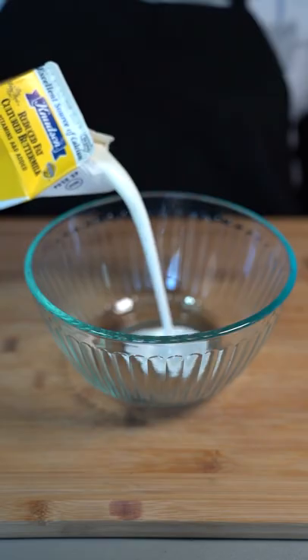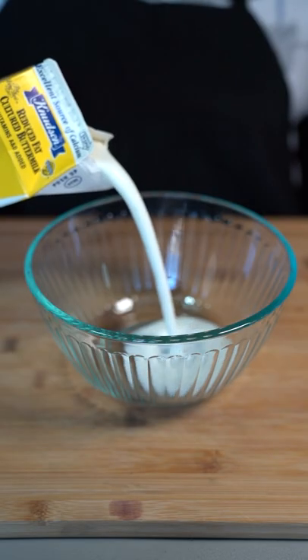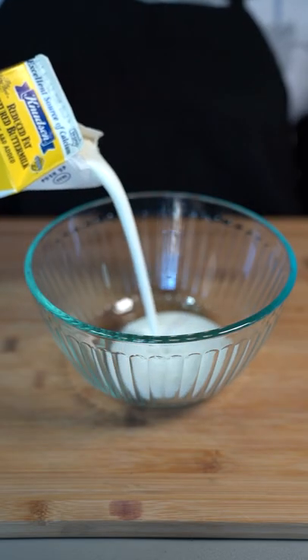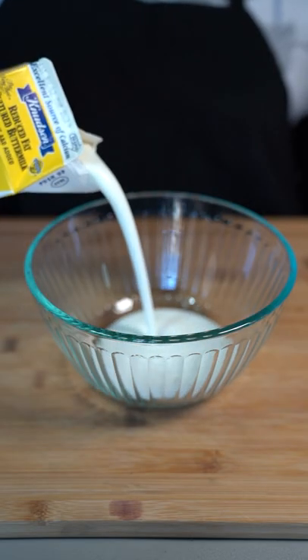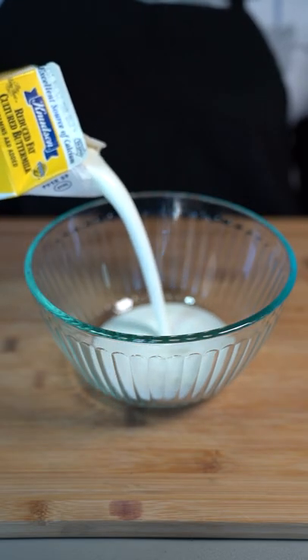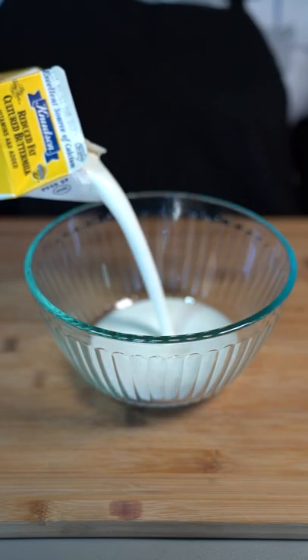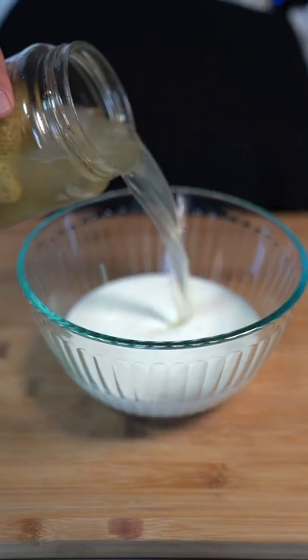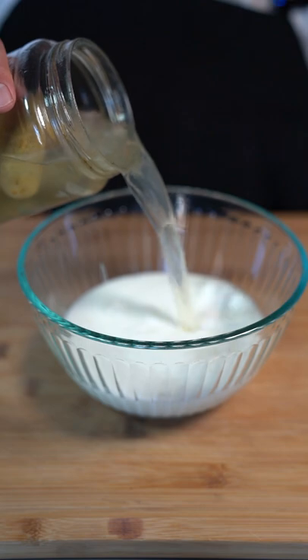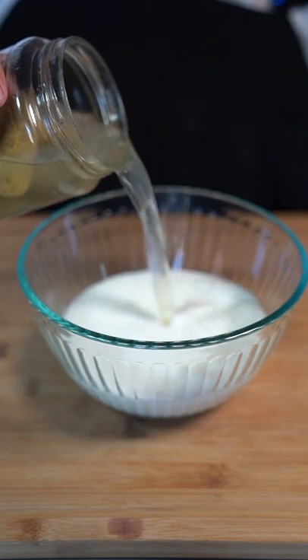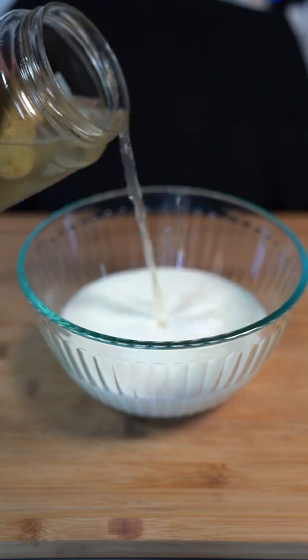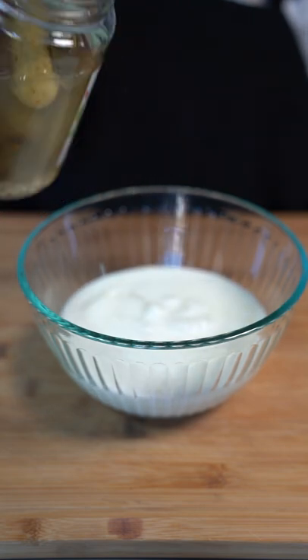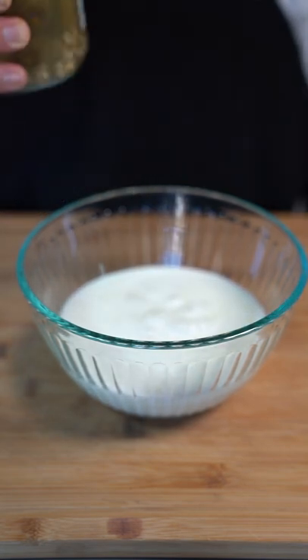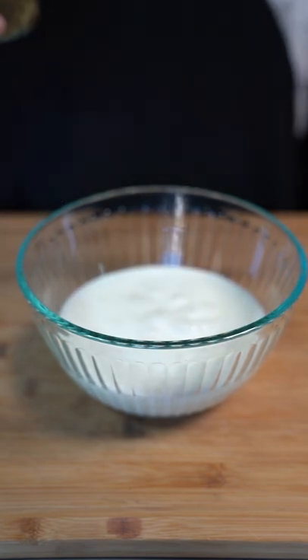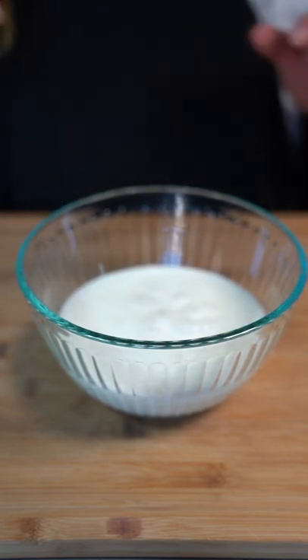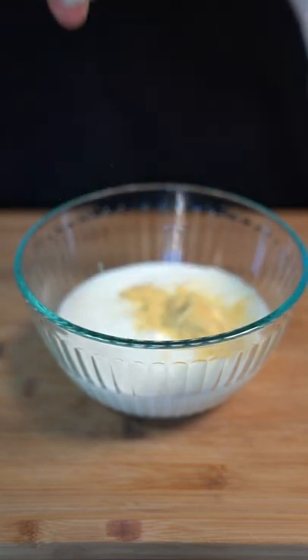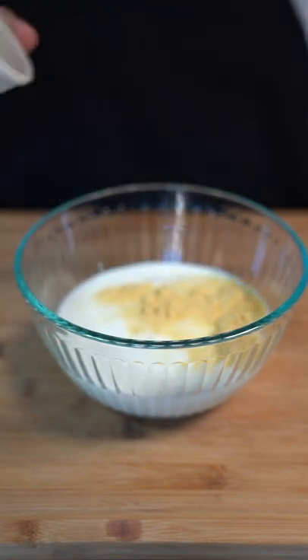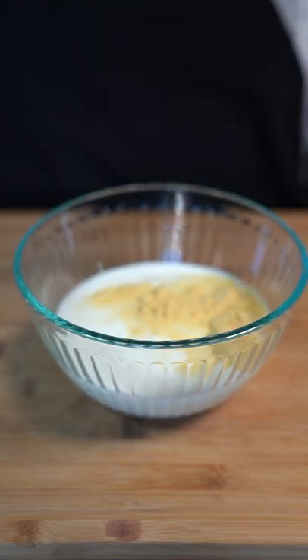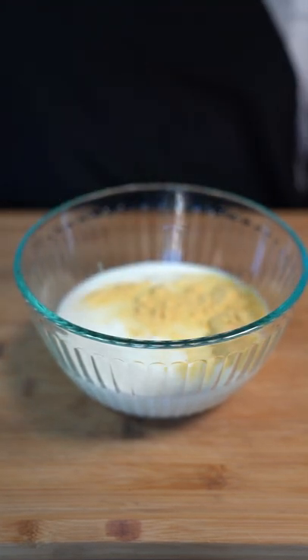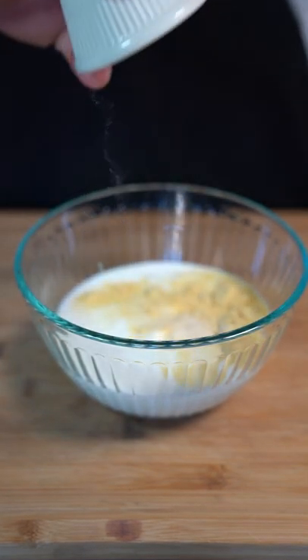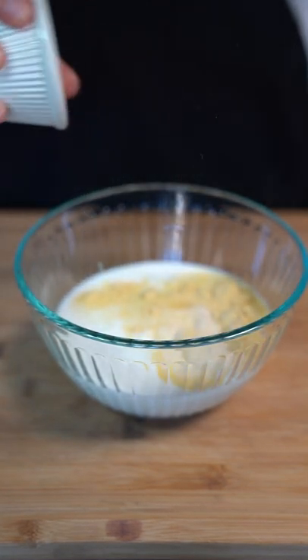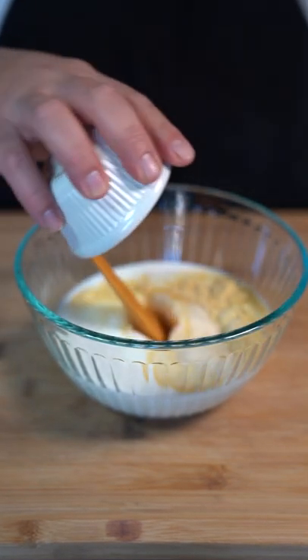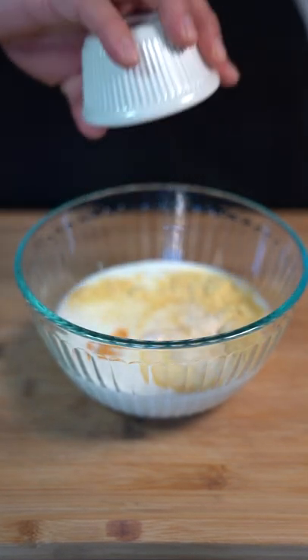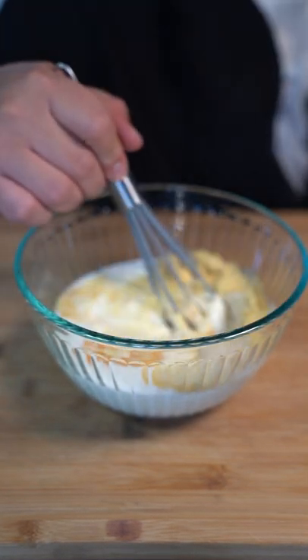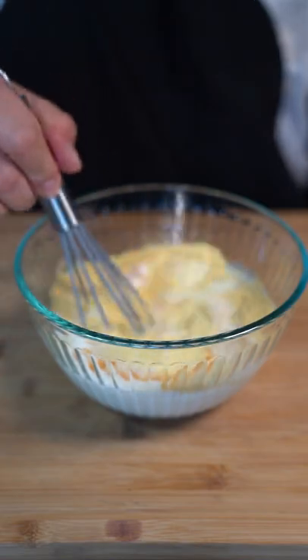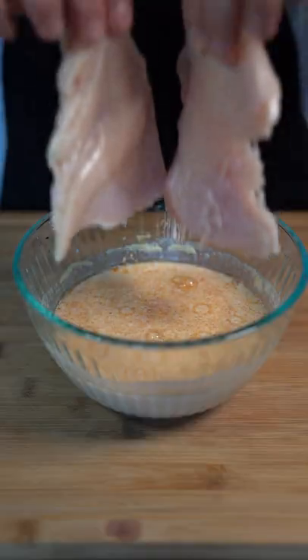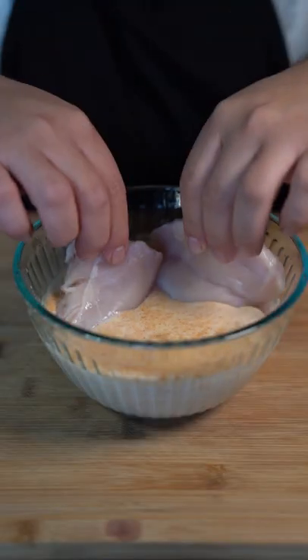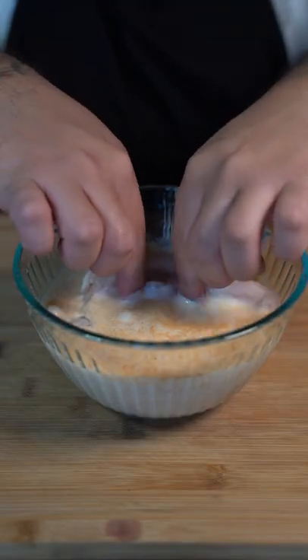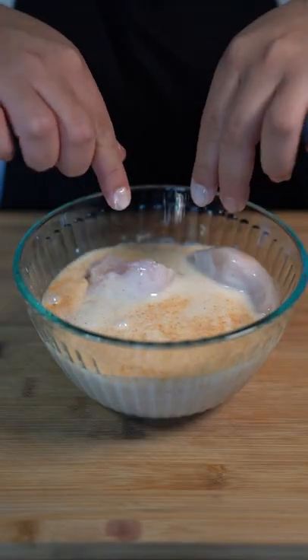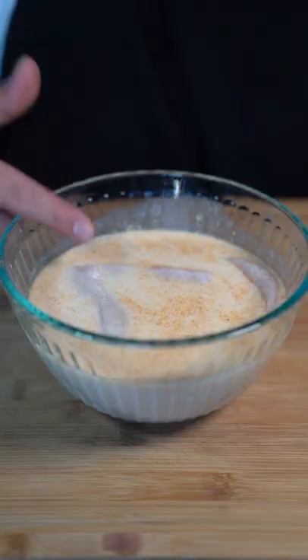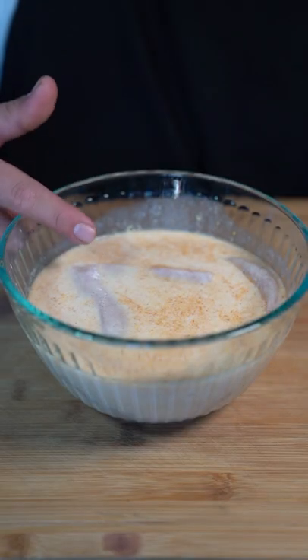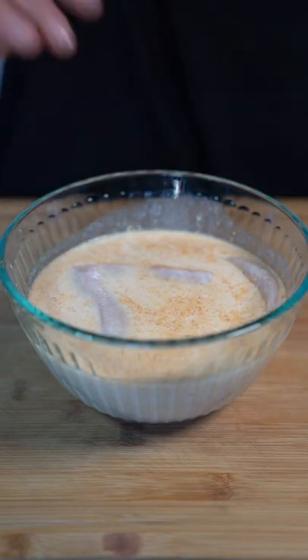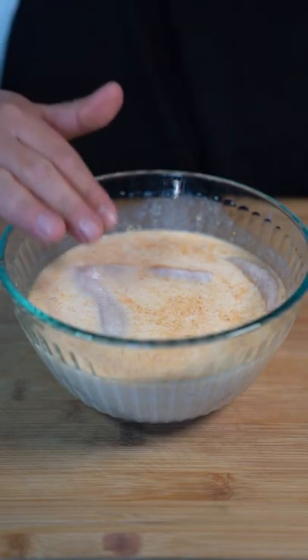Start off by pouring buttermilk into a bowl, some pickle juice because they brined the chicken in pickle juice, a tablespoon of mustard powder, onion powder, and seasoning salt. Mix that up, then drop your chicken in there and let it brine for one hour.